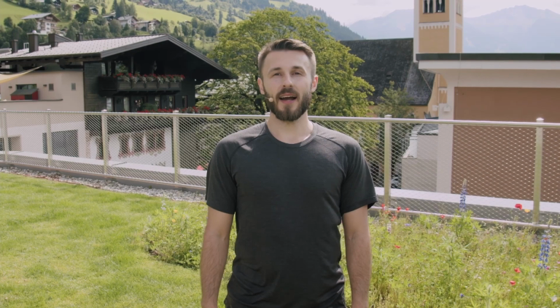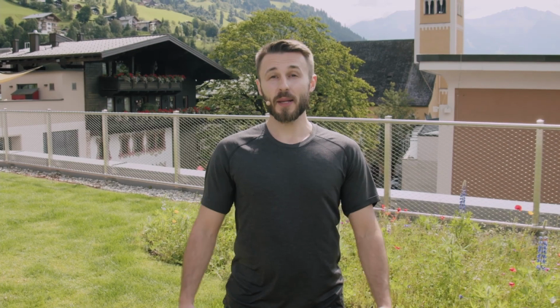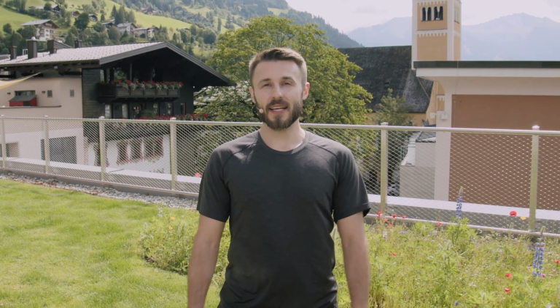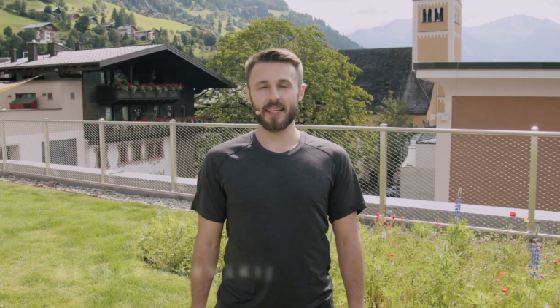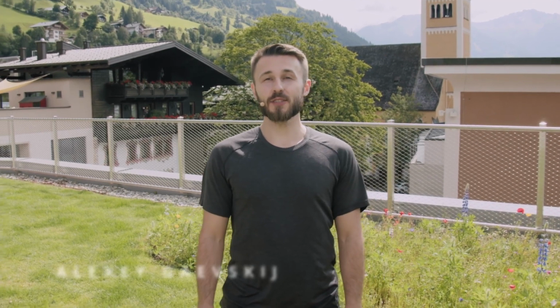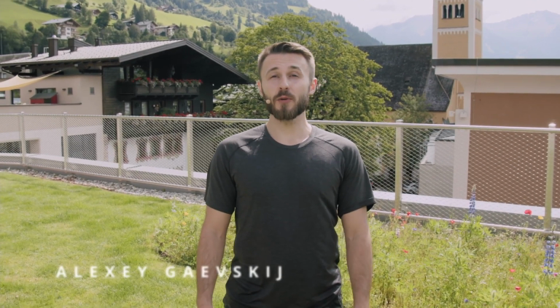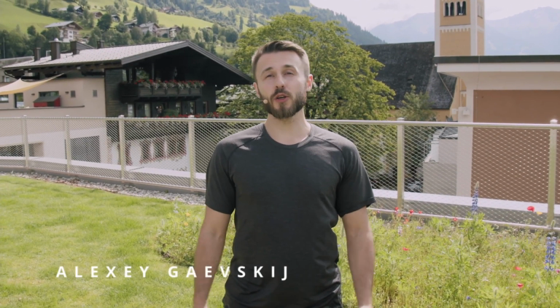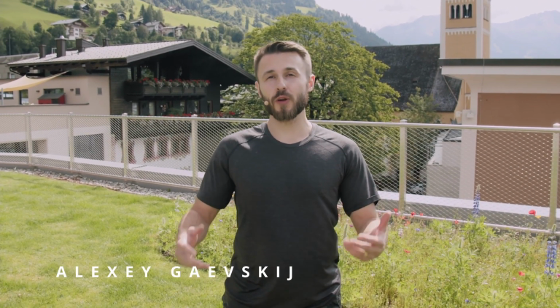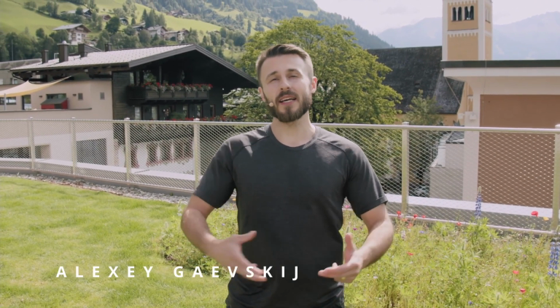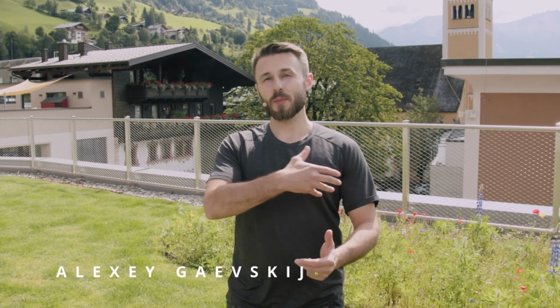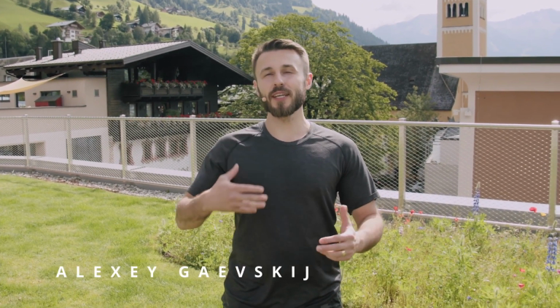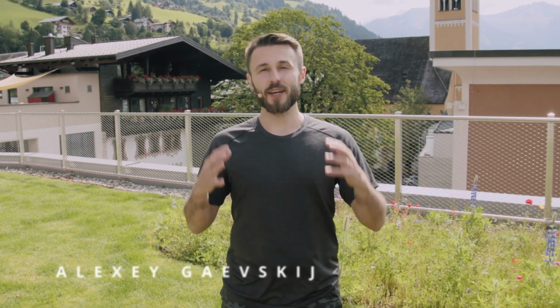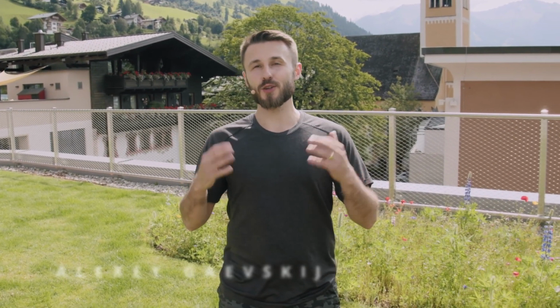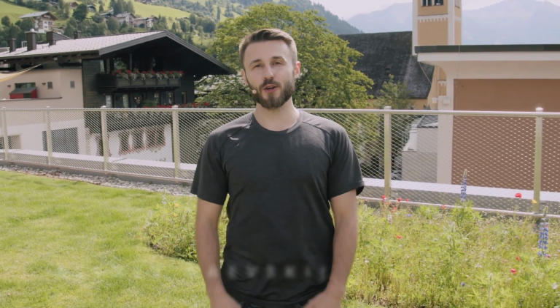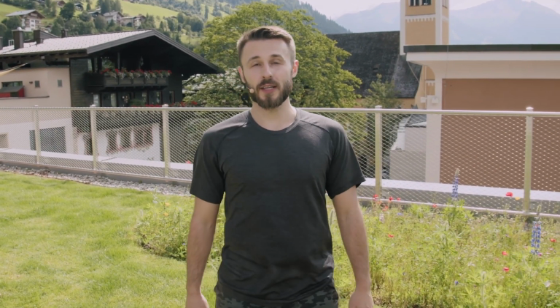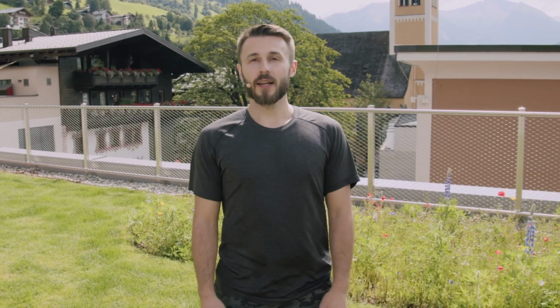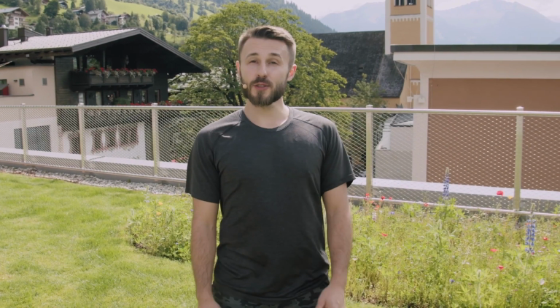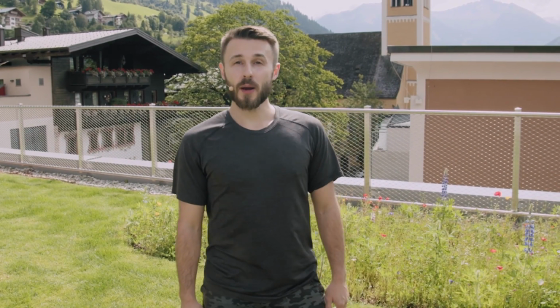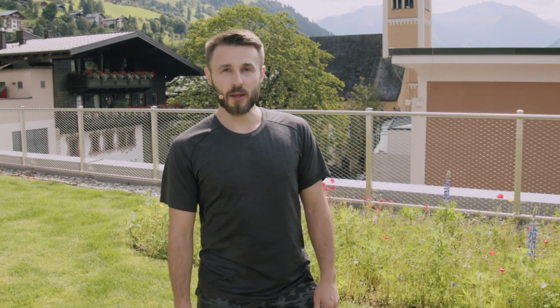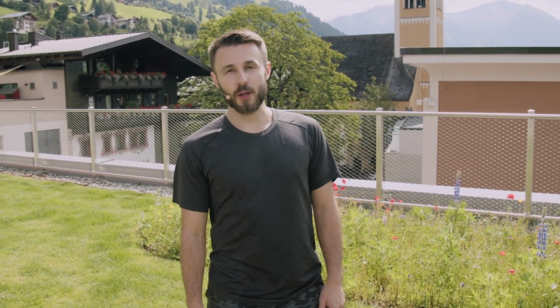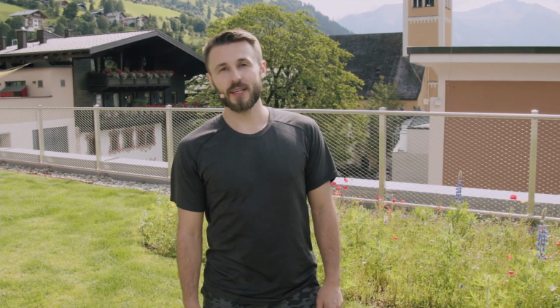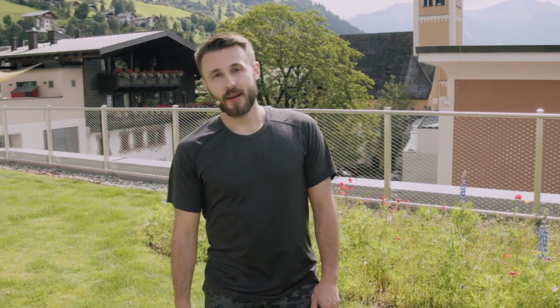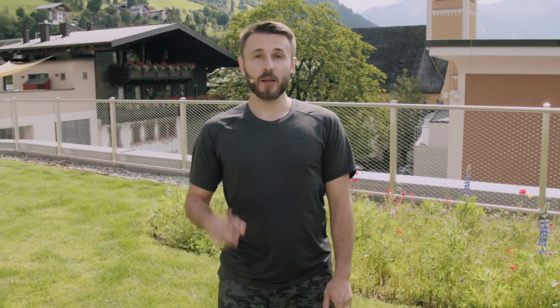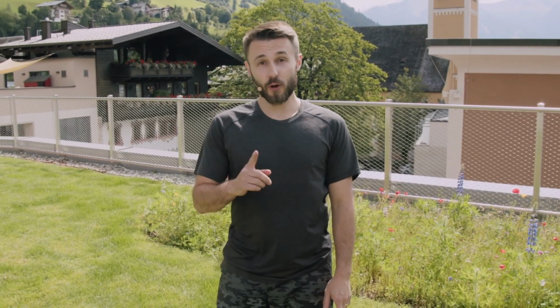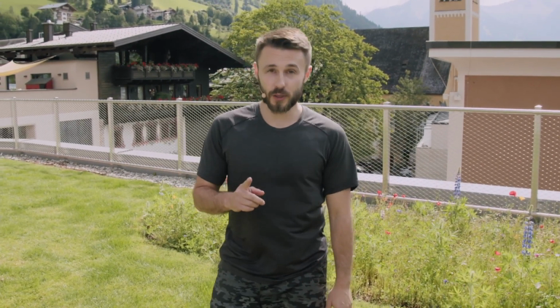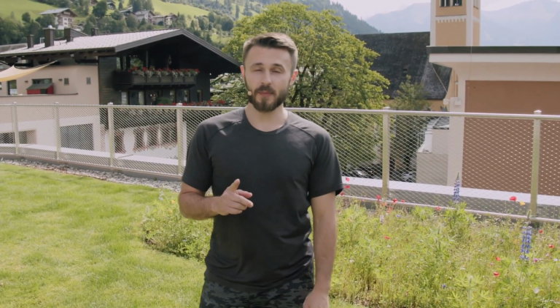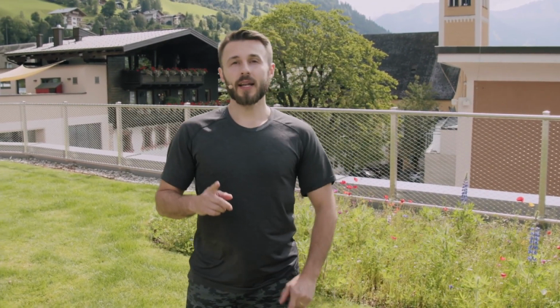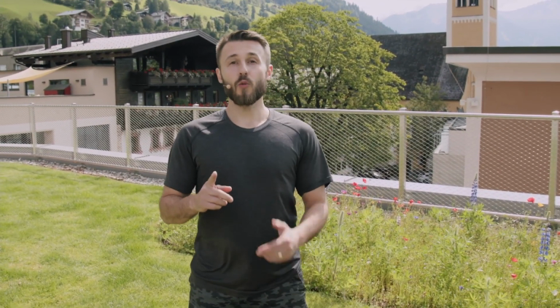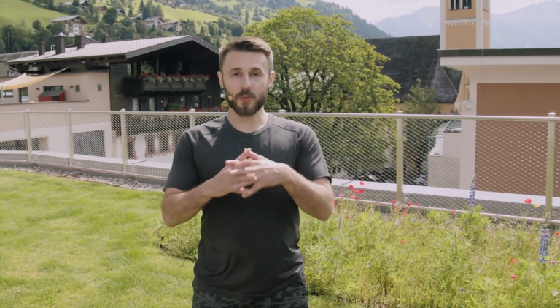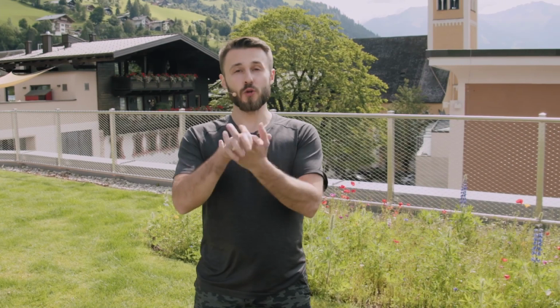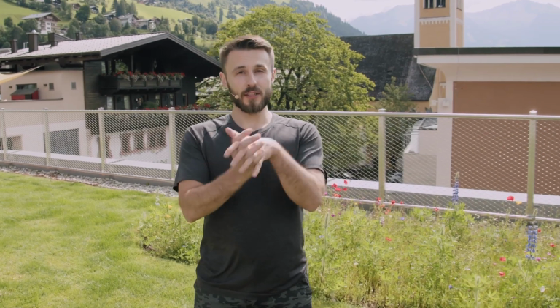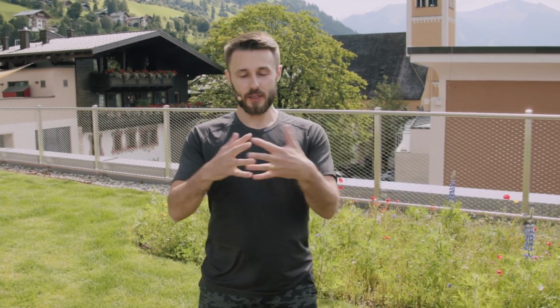Hi, my name is Alexey and today we are going to create some heat in the shoulder girdle. Let's do some prana push-ups. But before we do them, let's warm up the wrists a little bit.